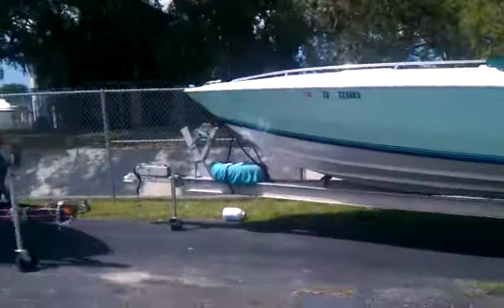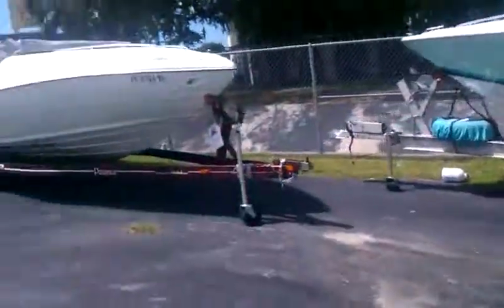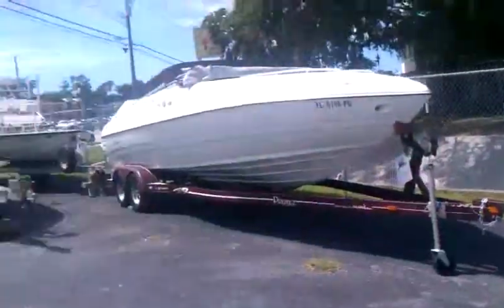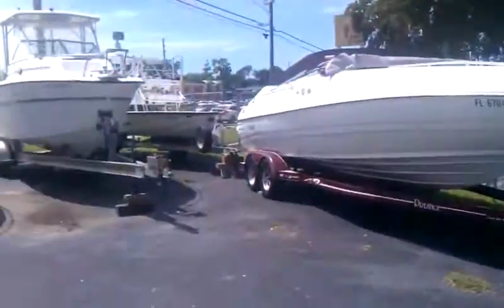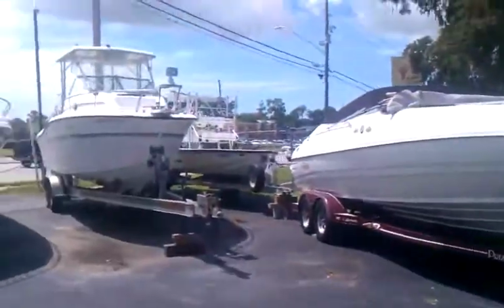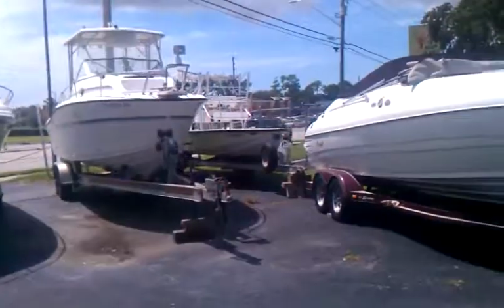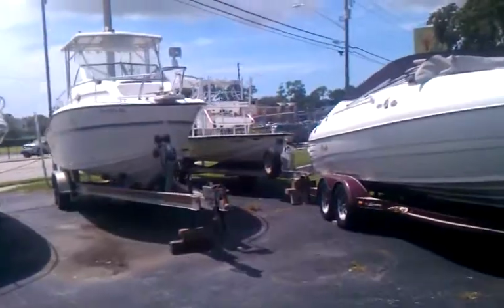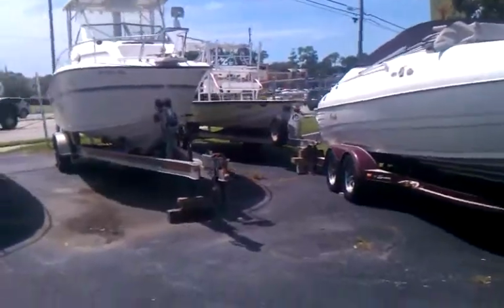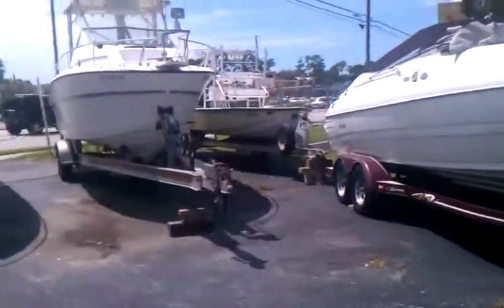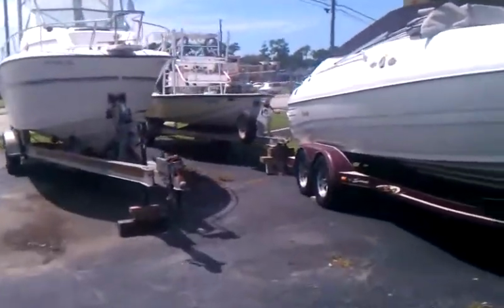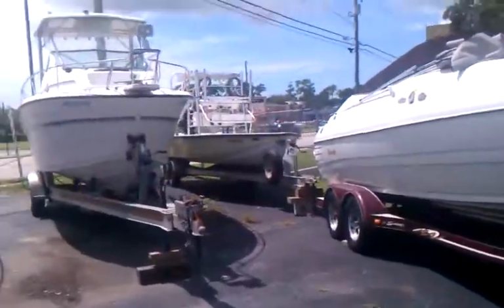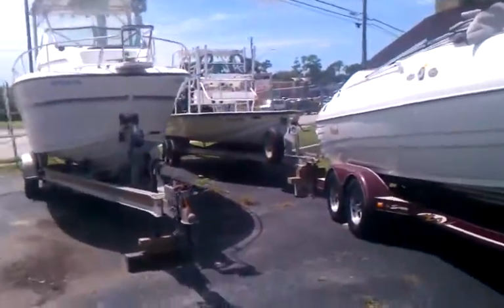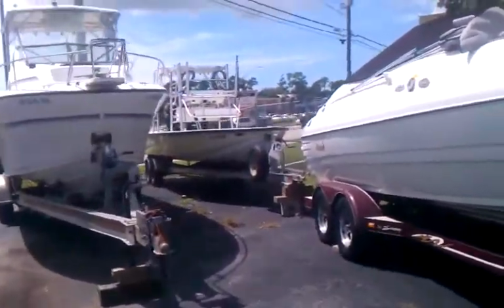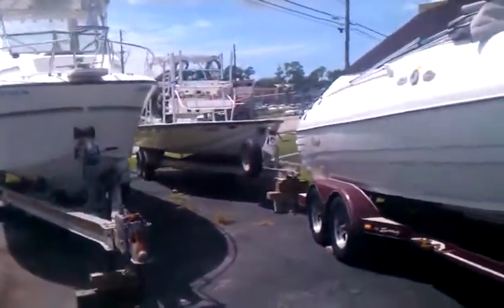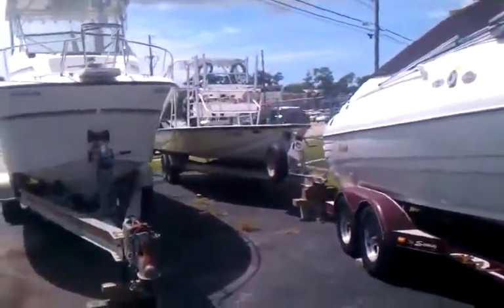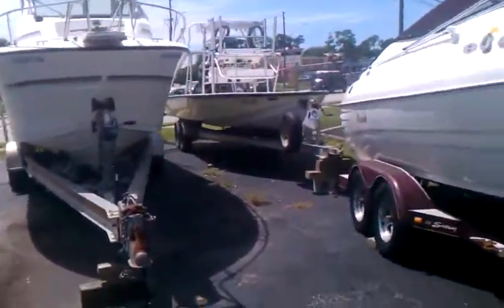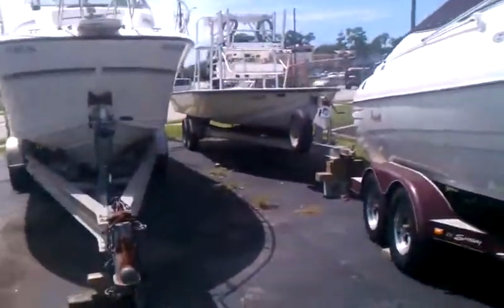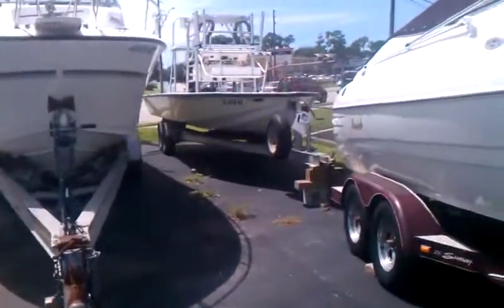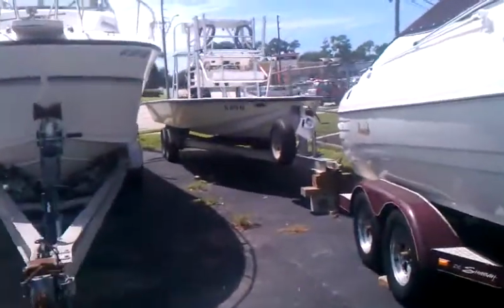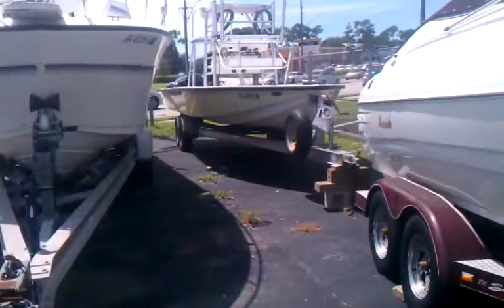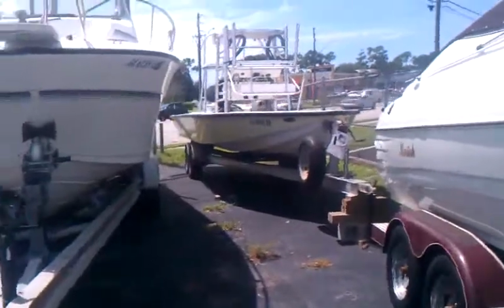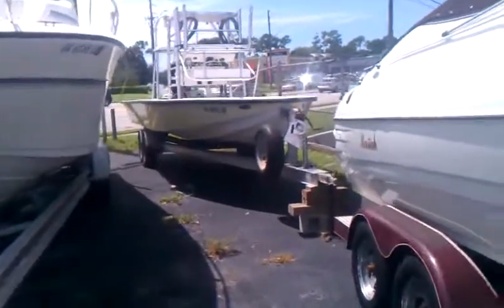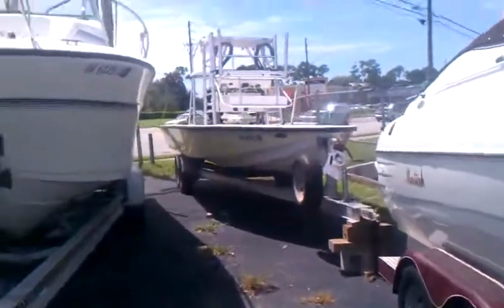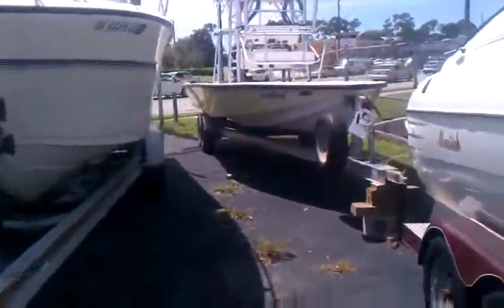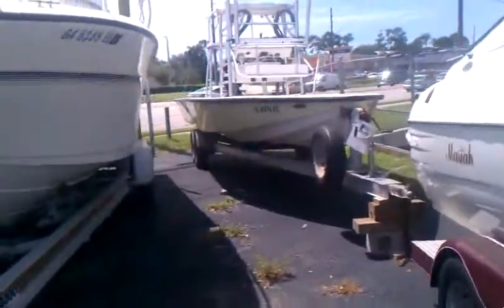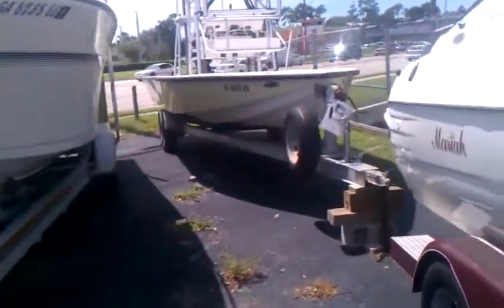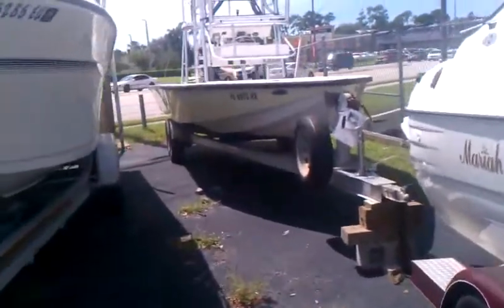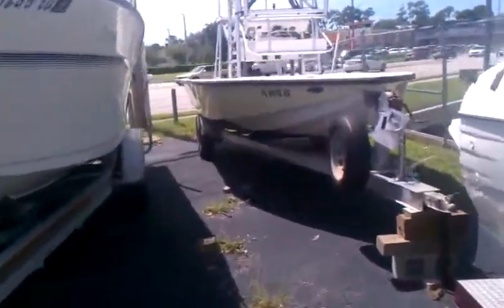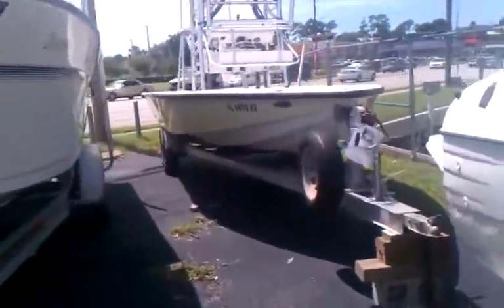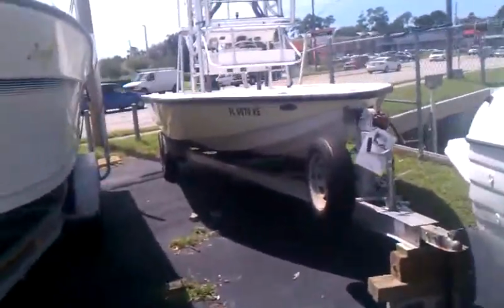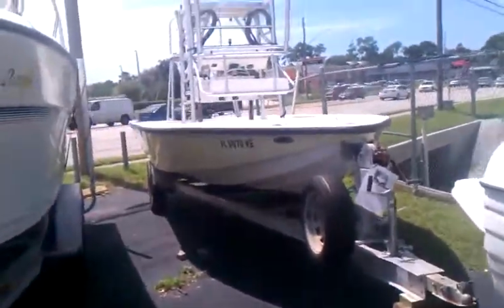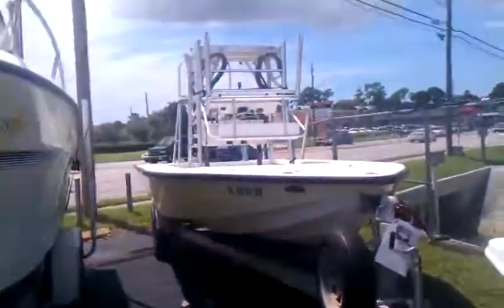Shallow draft flats boat back here in the corner — 2002 boat with a rebuilt '97 Mercury. $13.9.